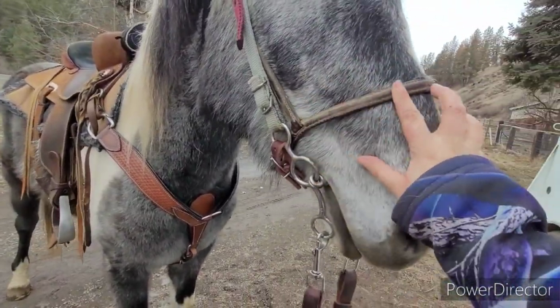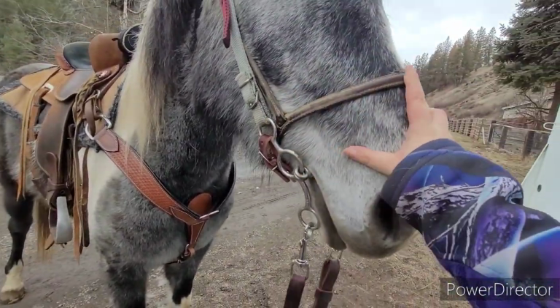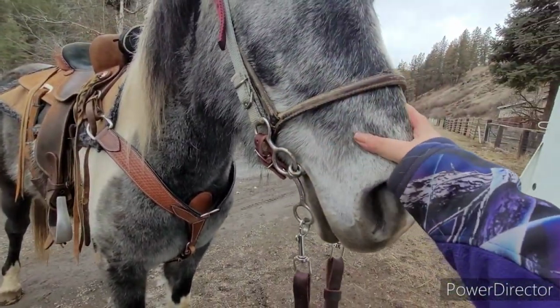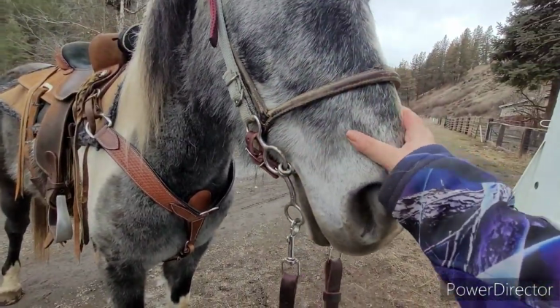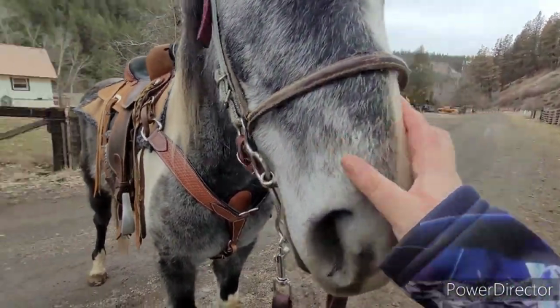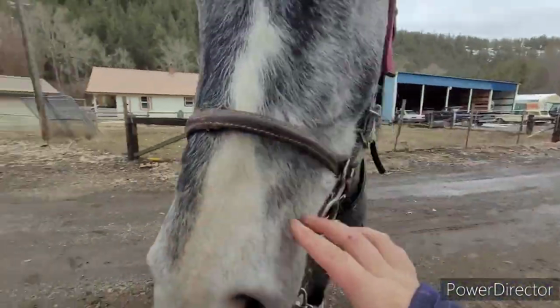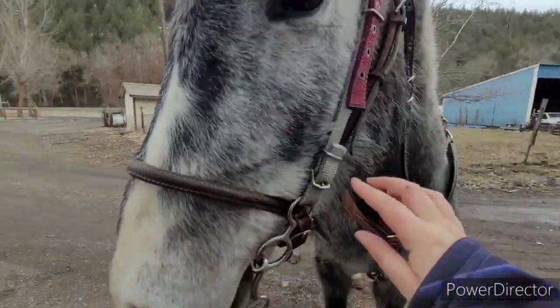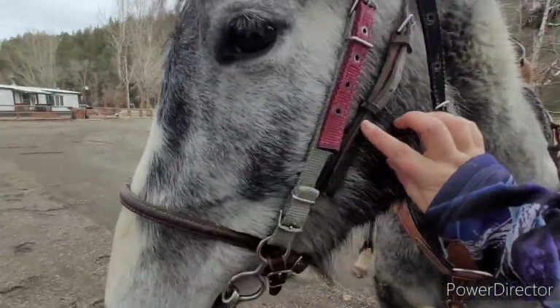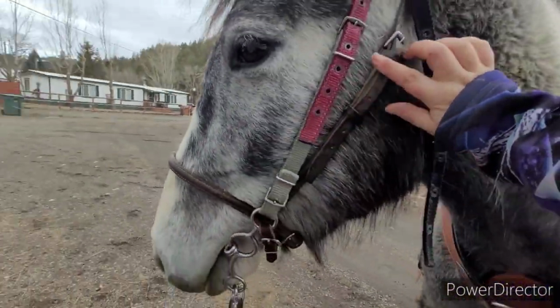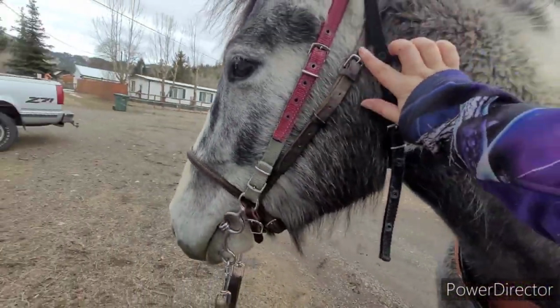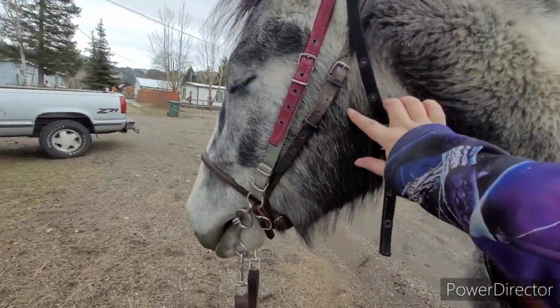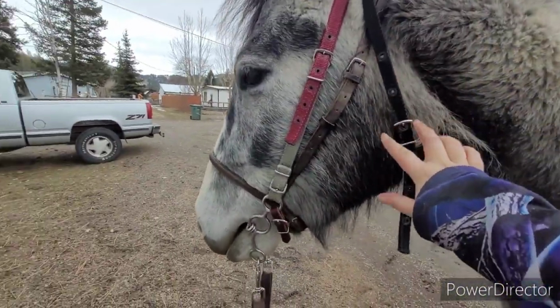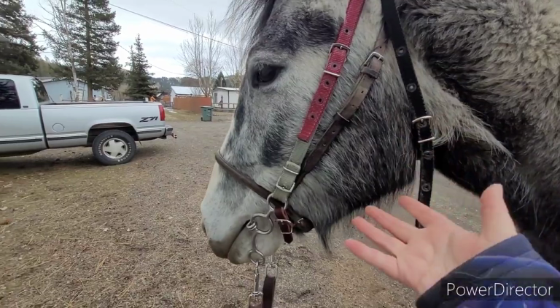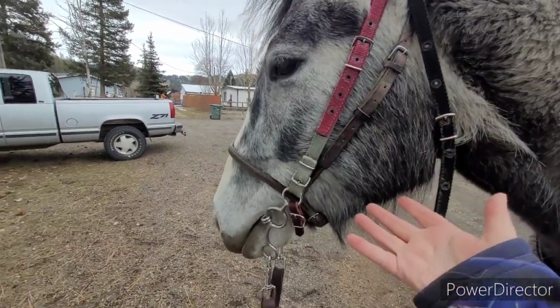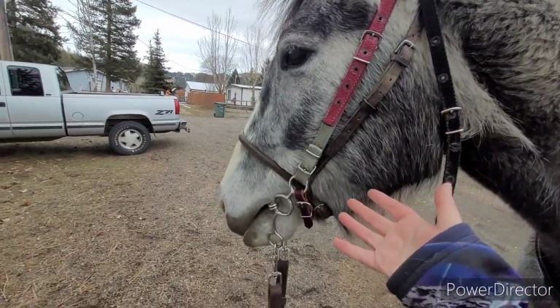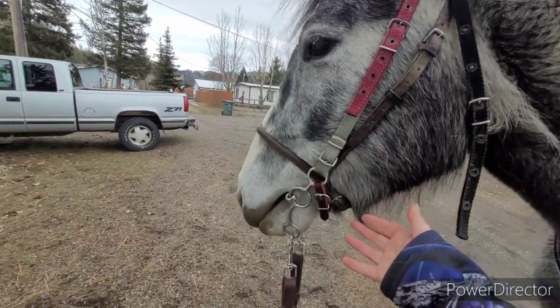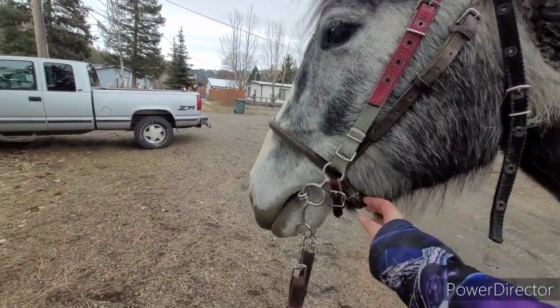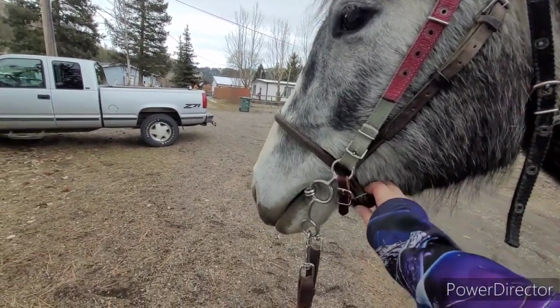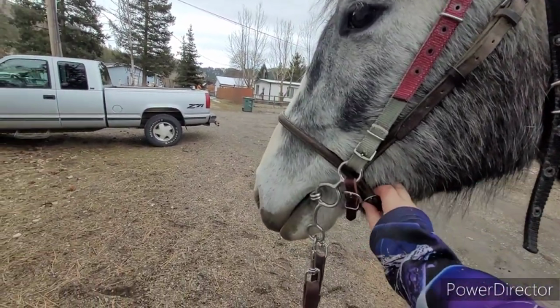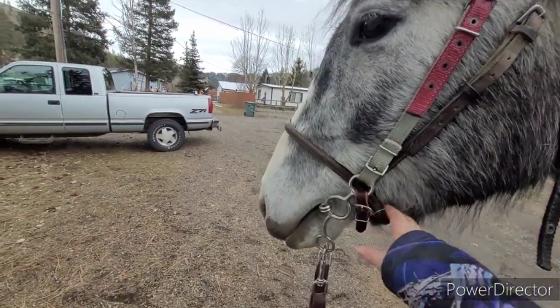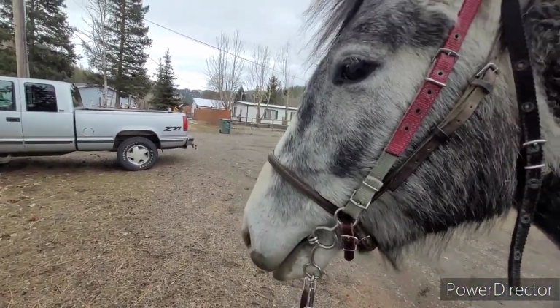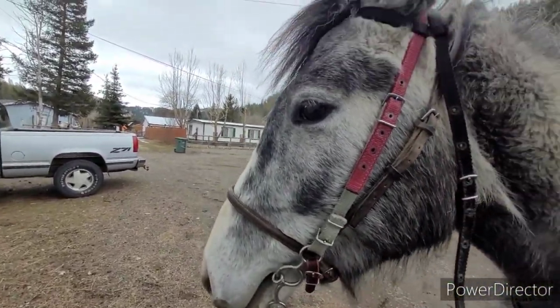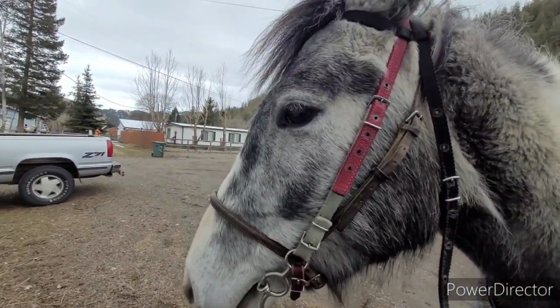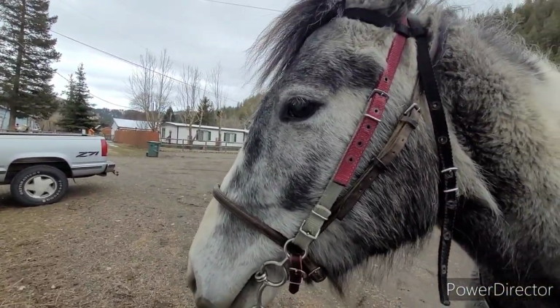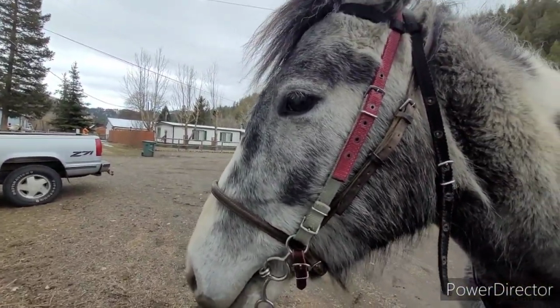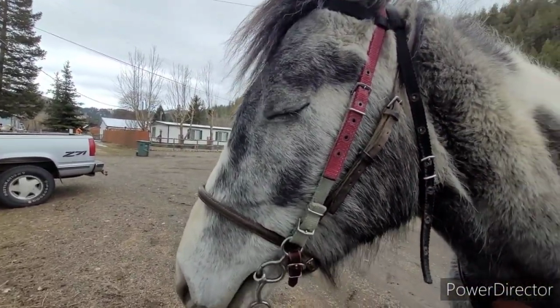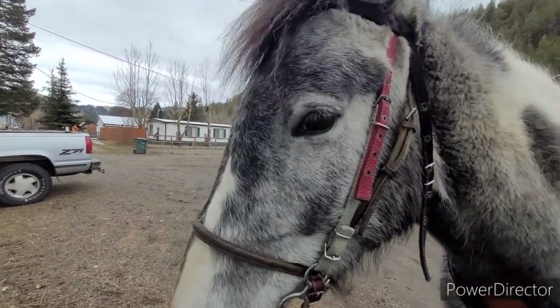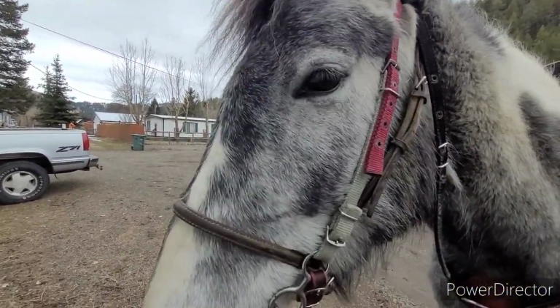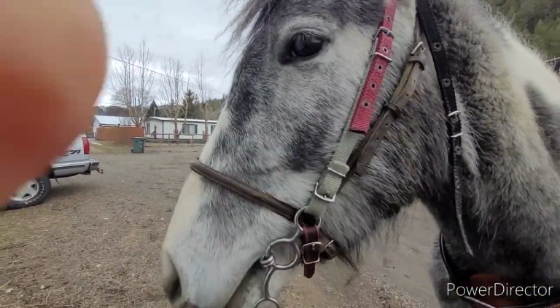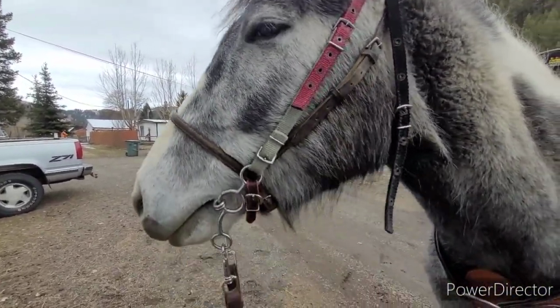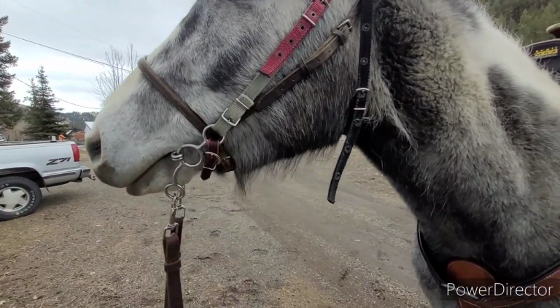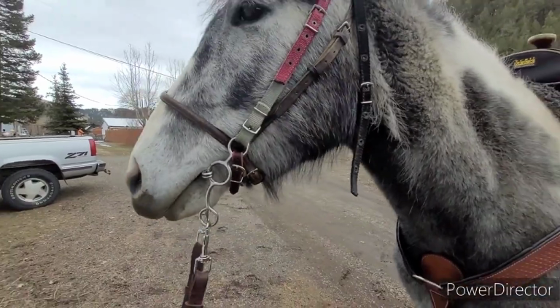So if anybody happens to know what this is, would you let me know? I grew up around horses my whole life but I've never seen this. It's just a nose piece and a headpiece but it has nothing else to connect to. Grandma told me to try it — I'm trying it, I'm just not sure what it's for.